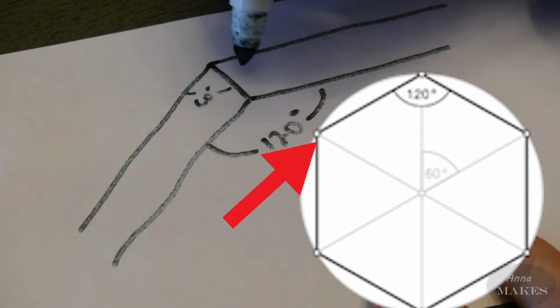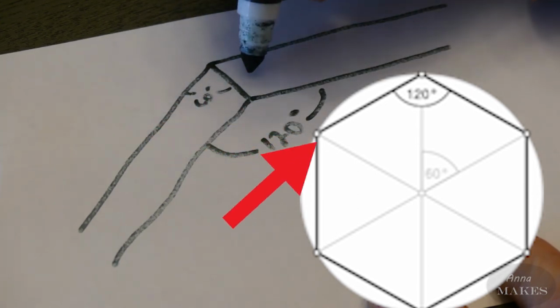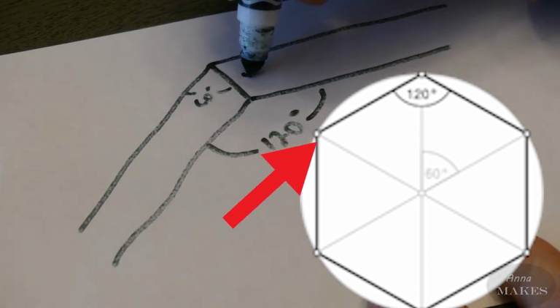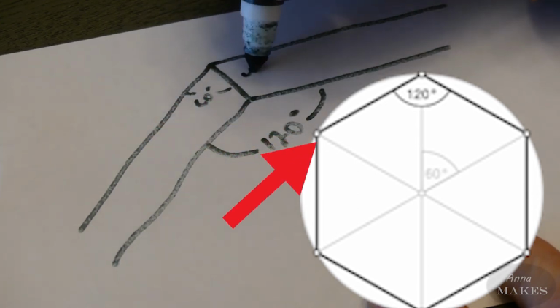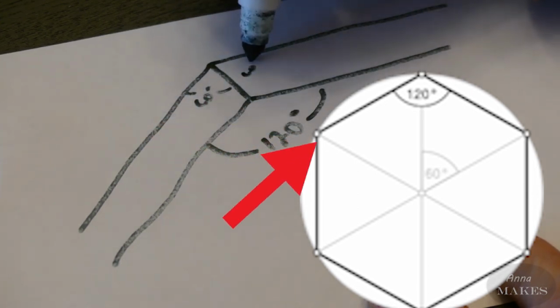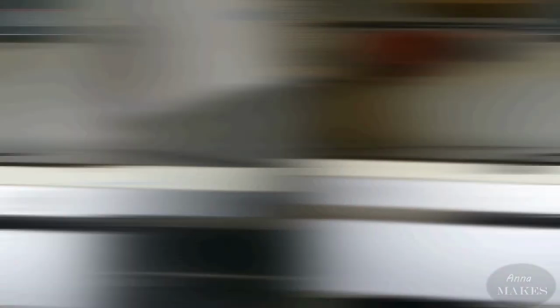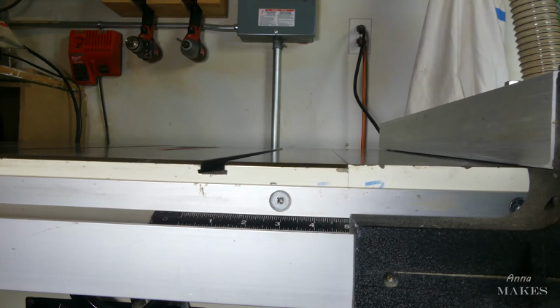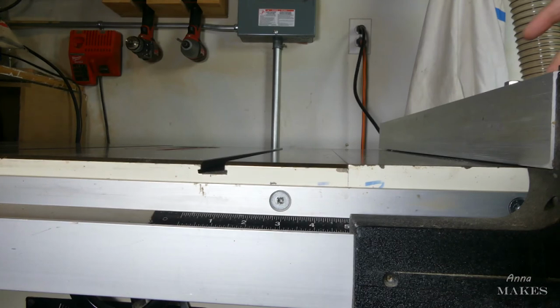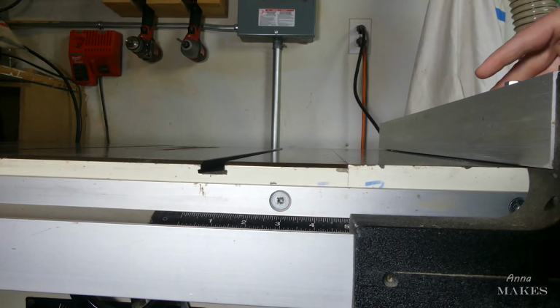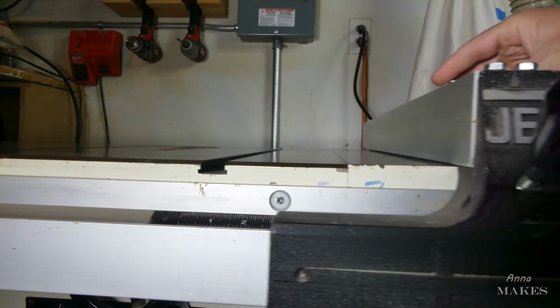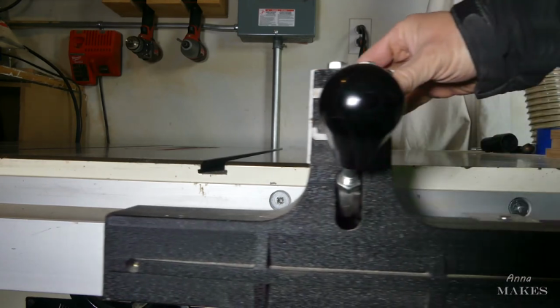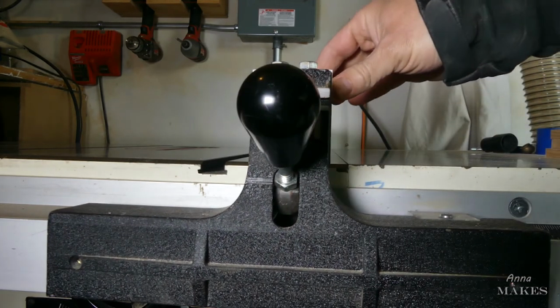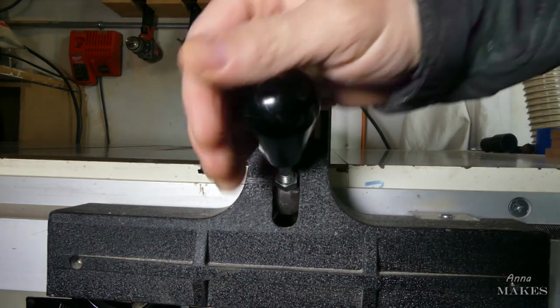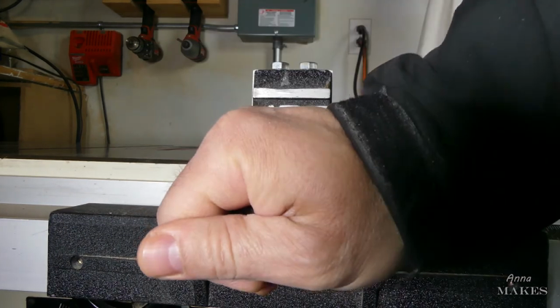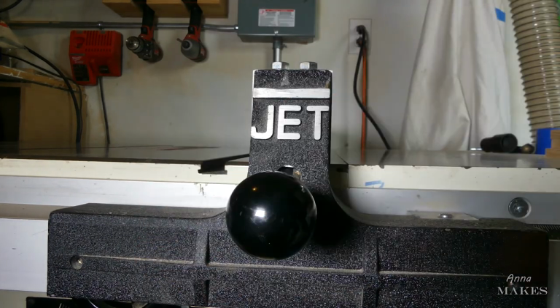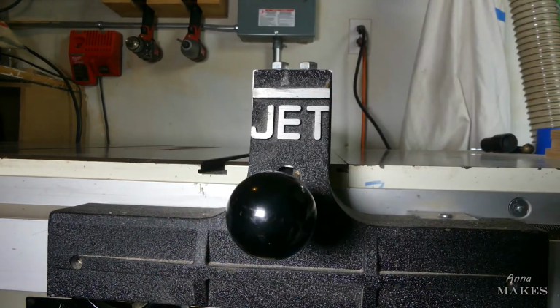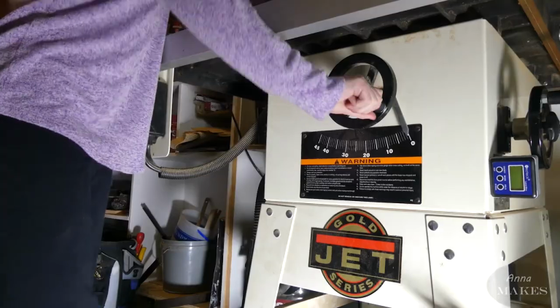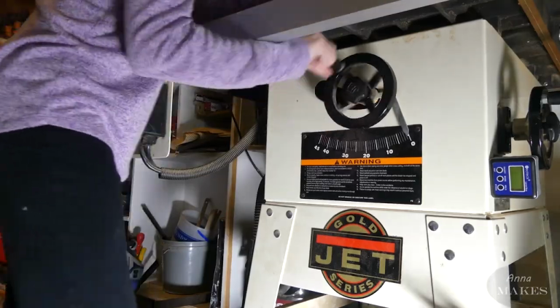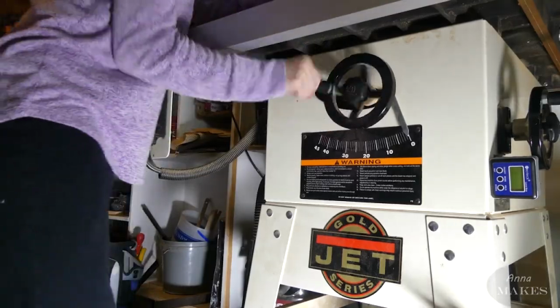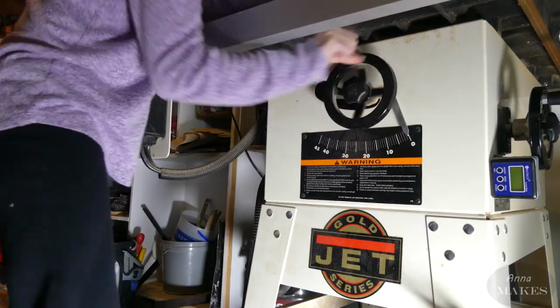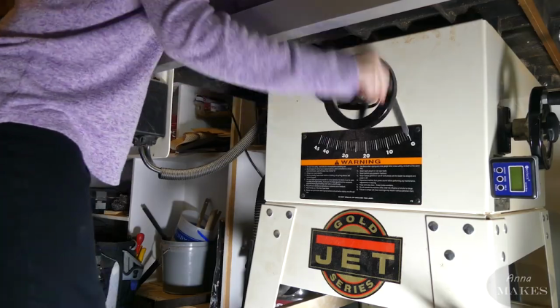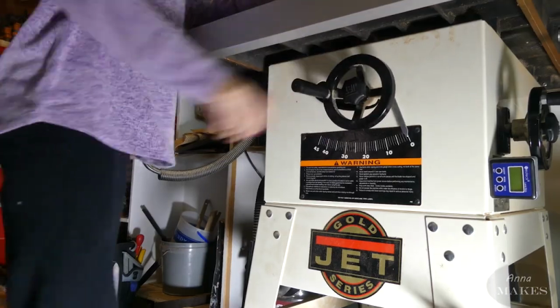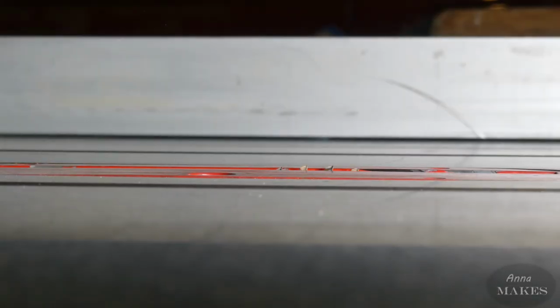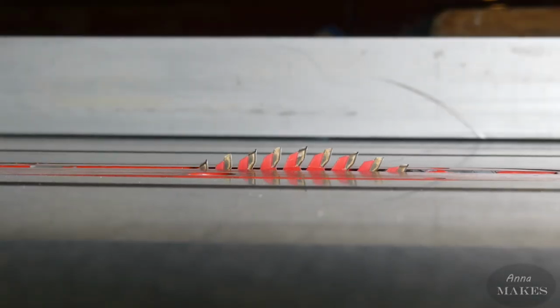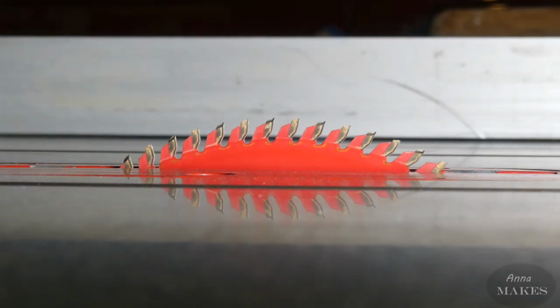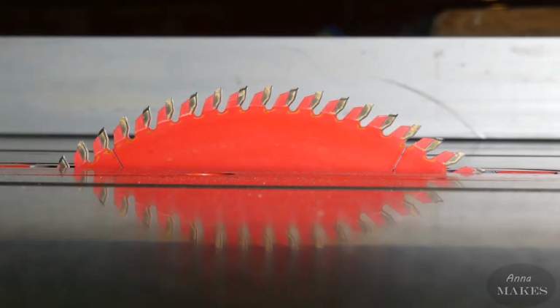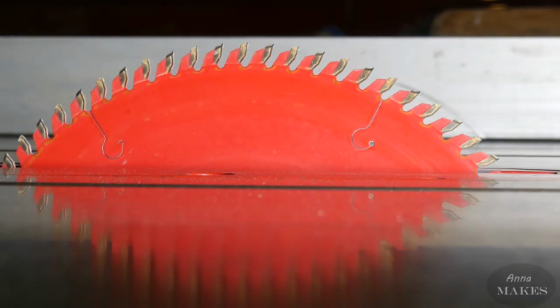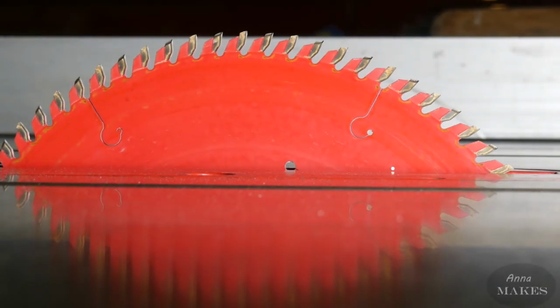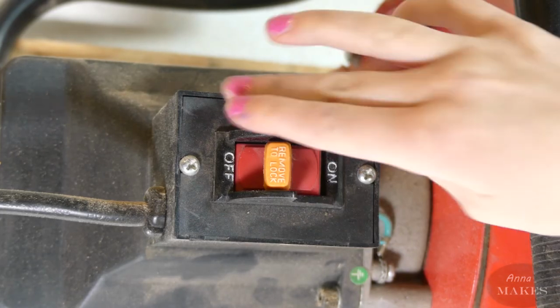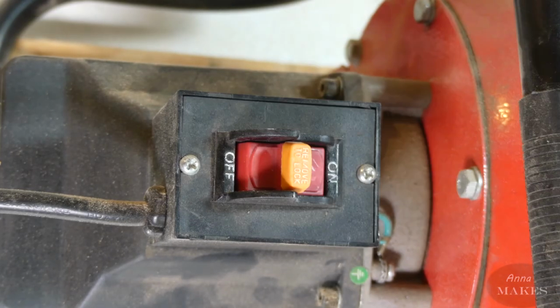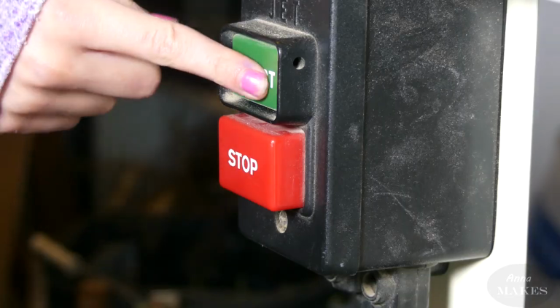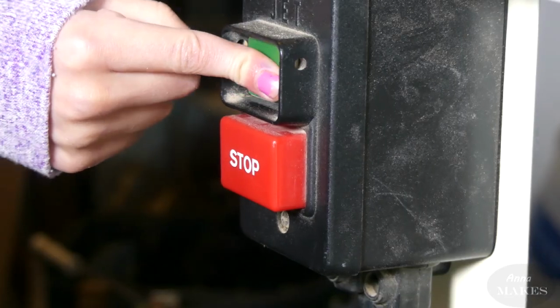We are going to be making this from some ash wood my grandpa gave us. The table saw is pretty dangerous, so my dad will be making all of the cuts. At least I can turn it on for him.